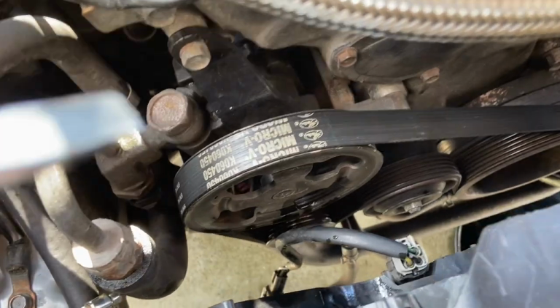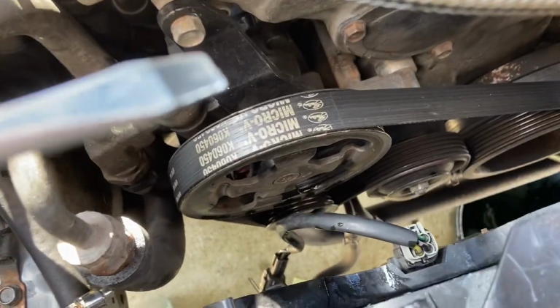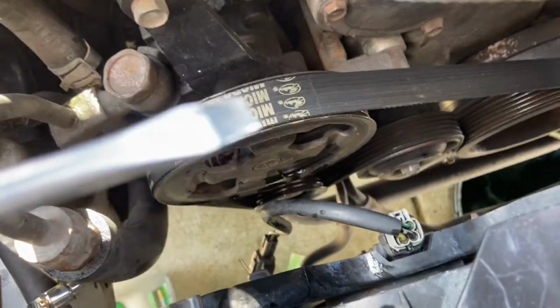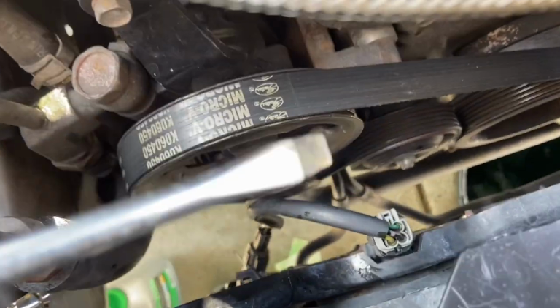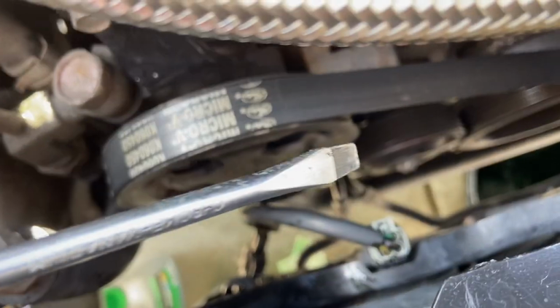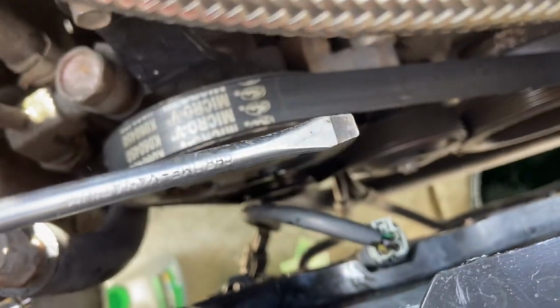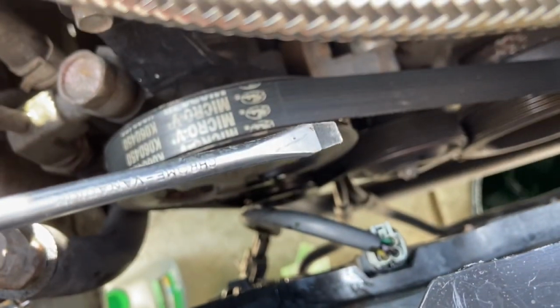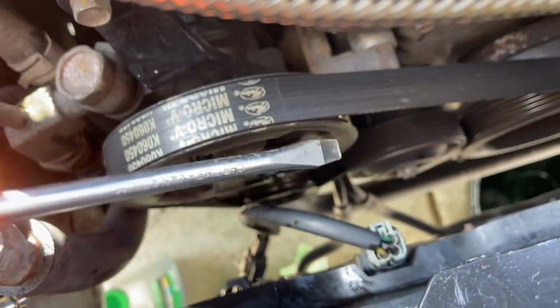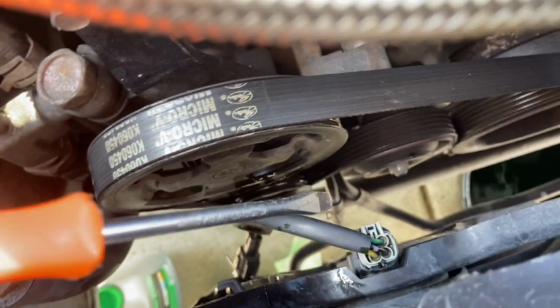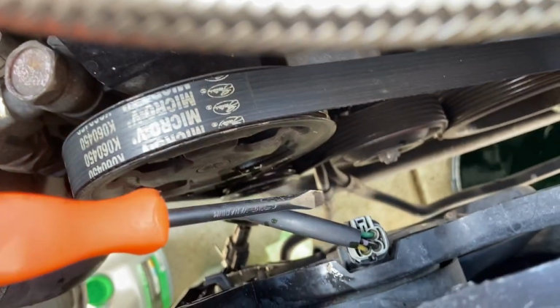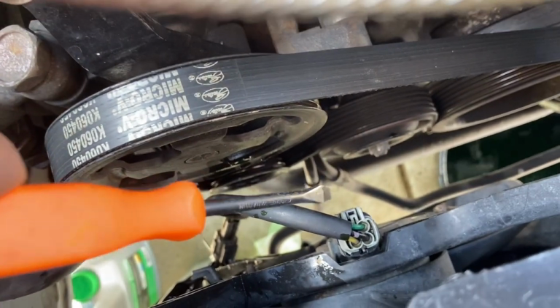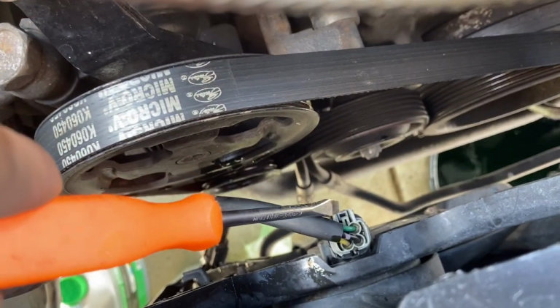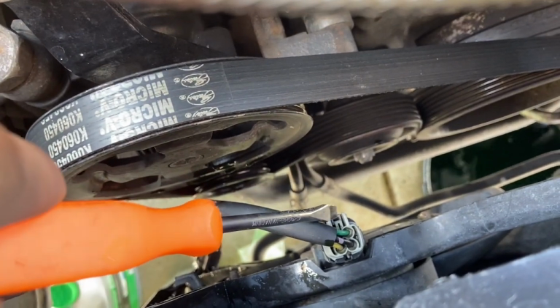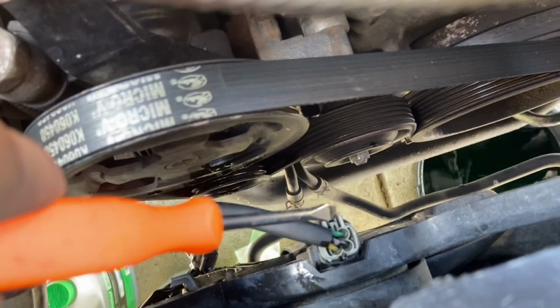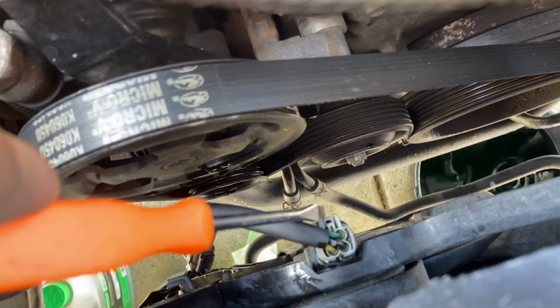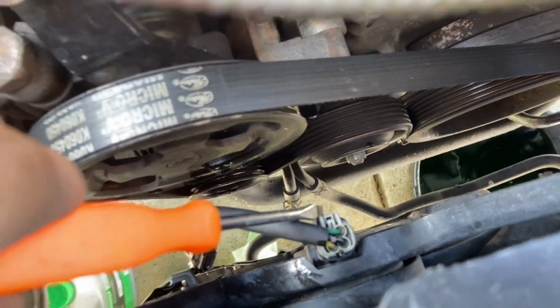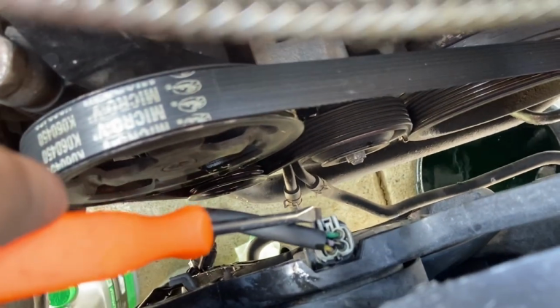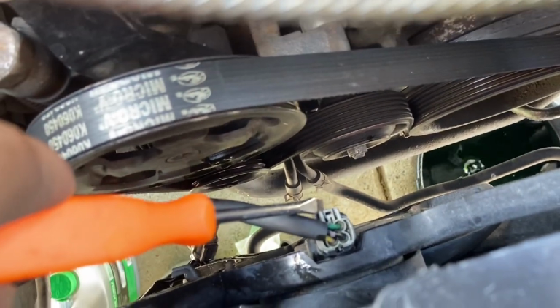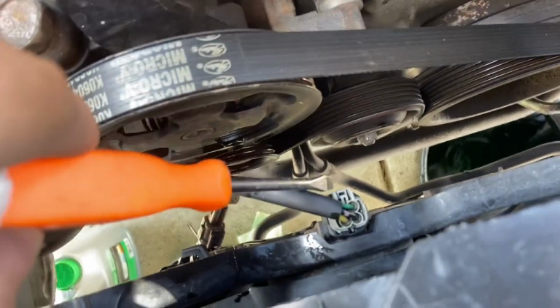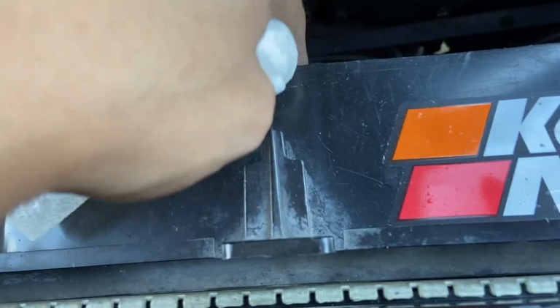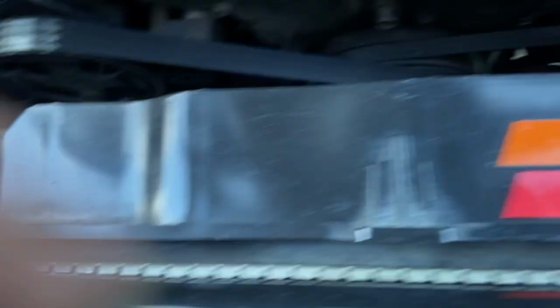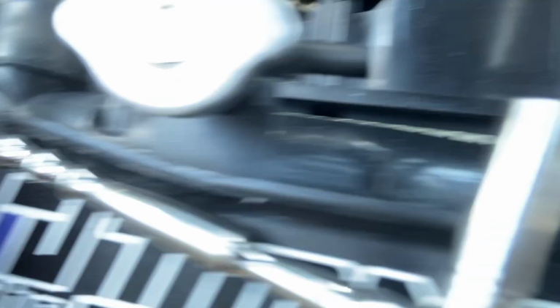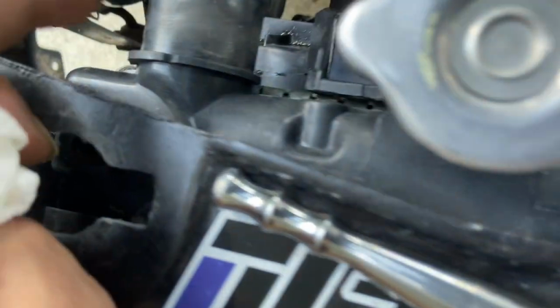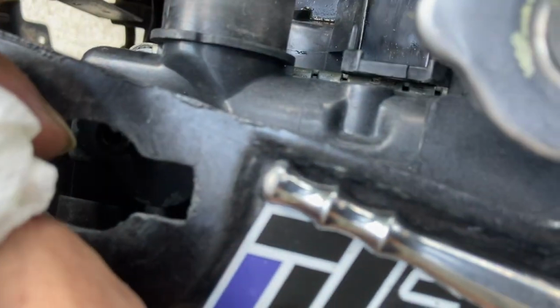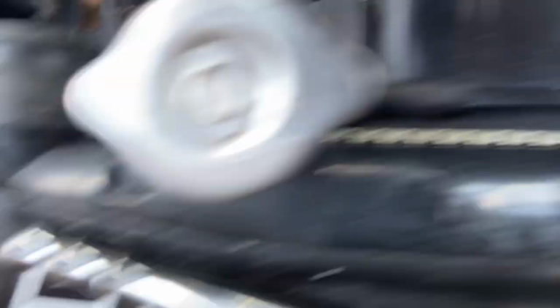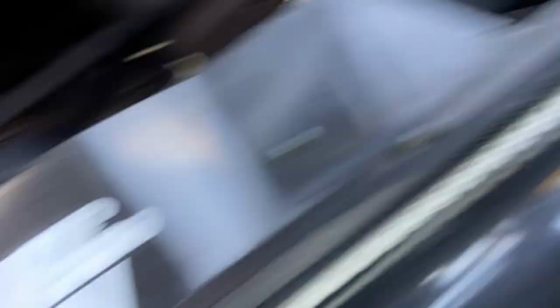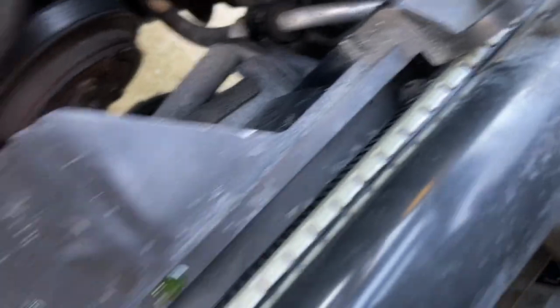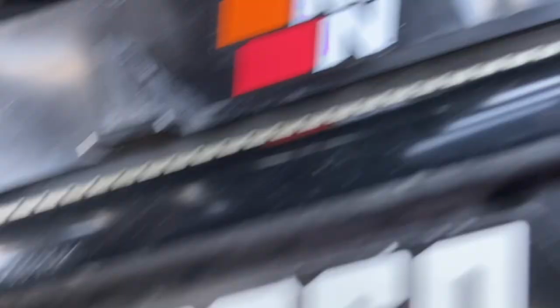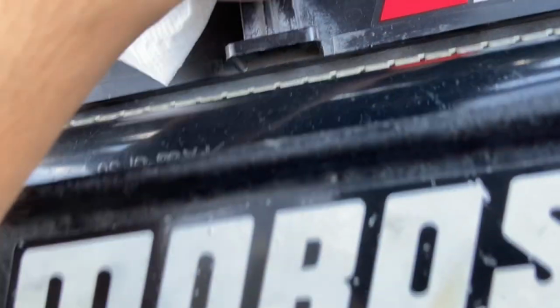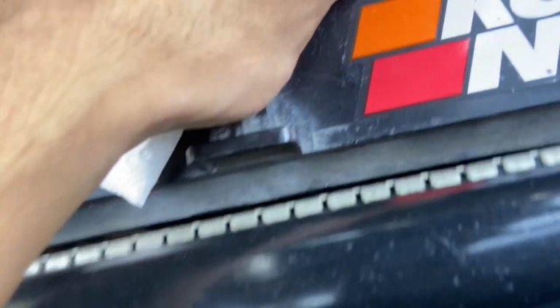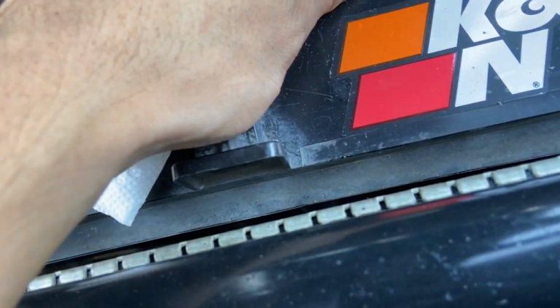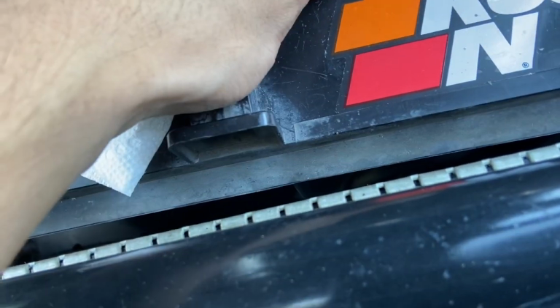Next you want to disconnect the fans — you can use a flathead to press right here and it should come off. Once you disconnect those two bolts right here, all you have to do is pull this up from the front and lift it up and you'll be good.